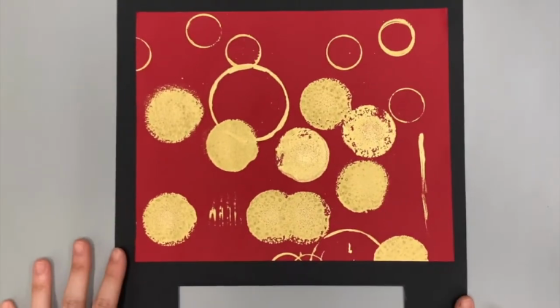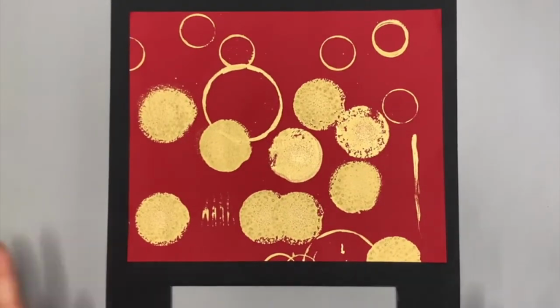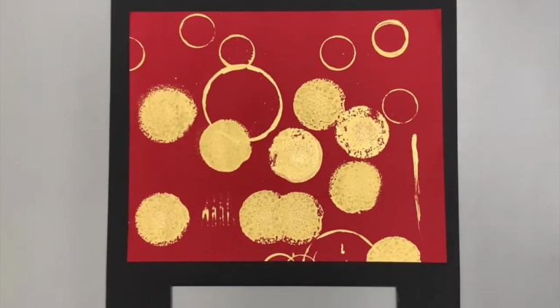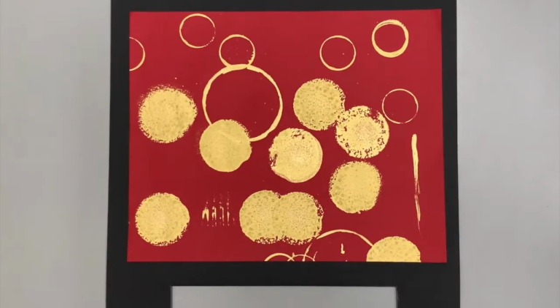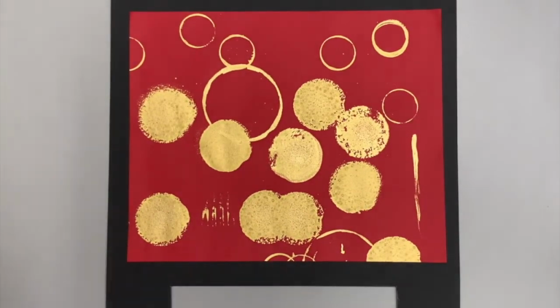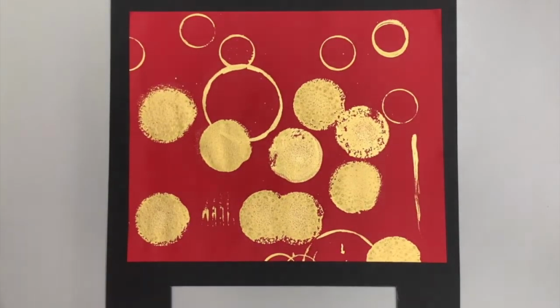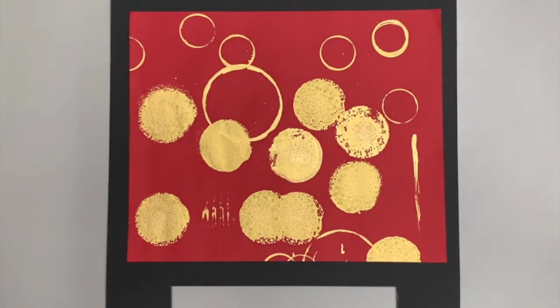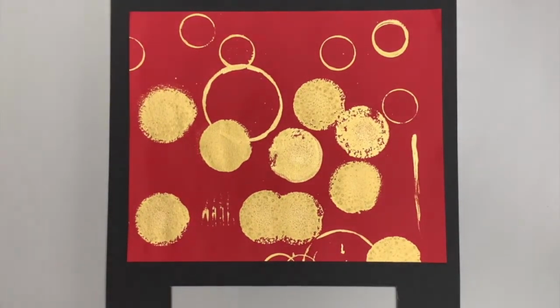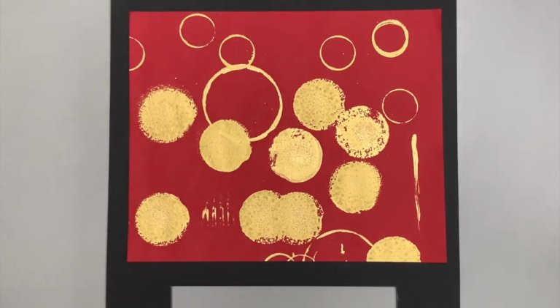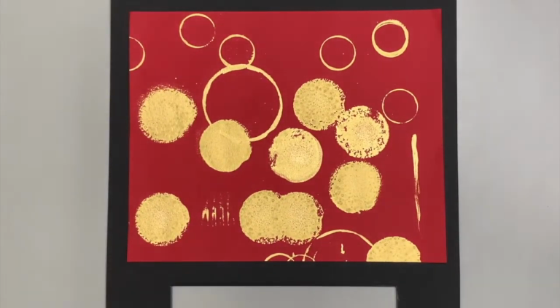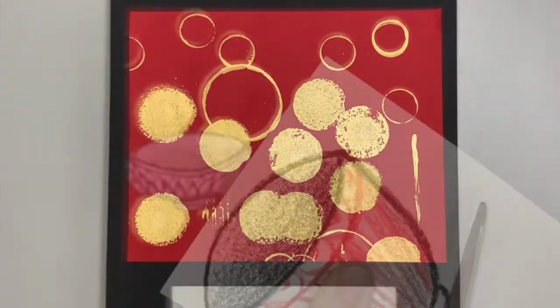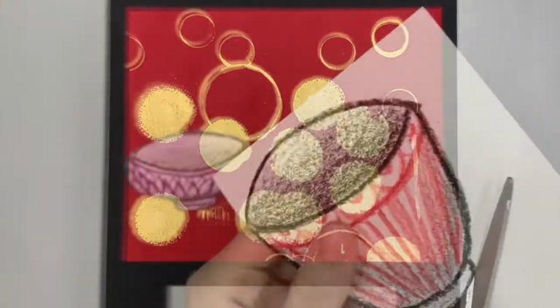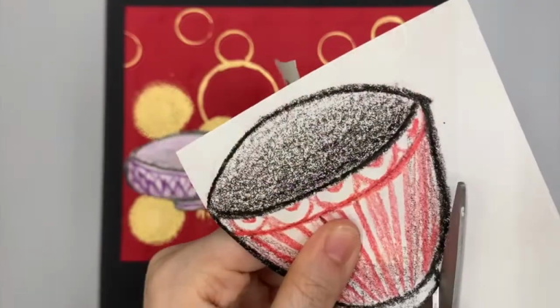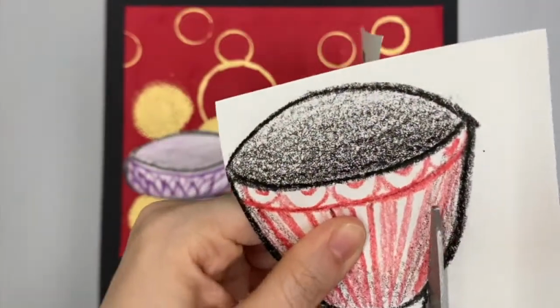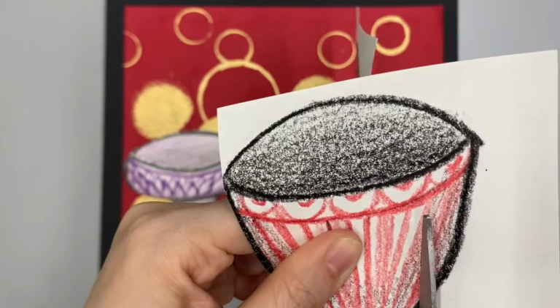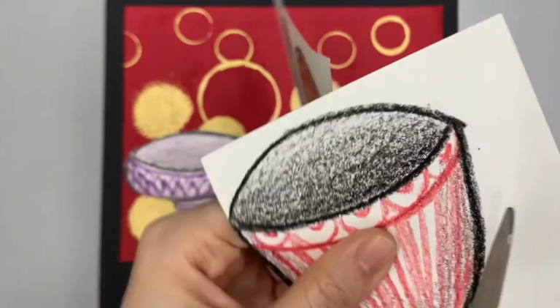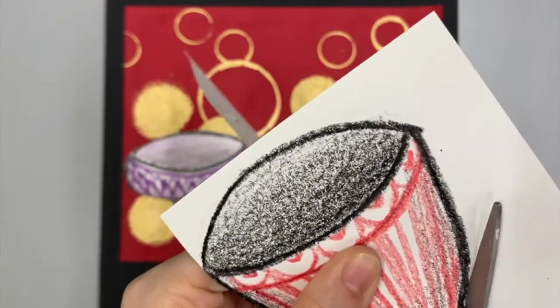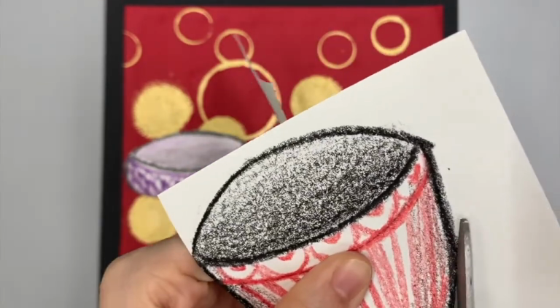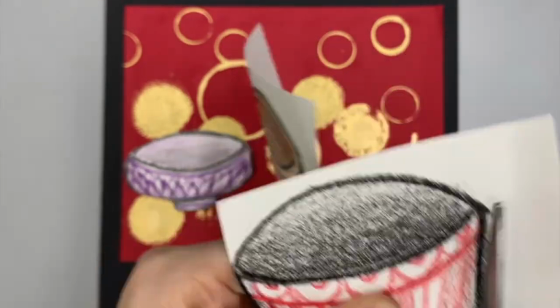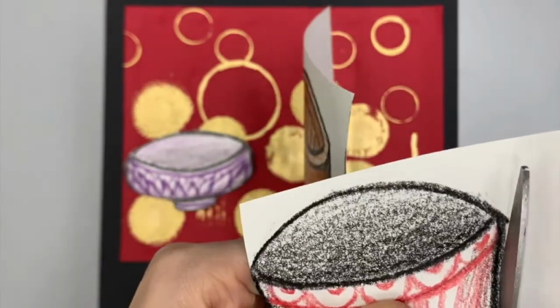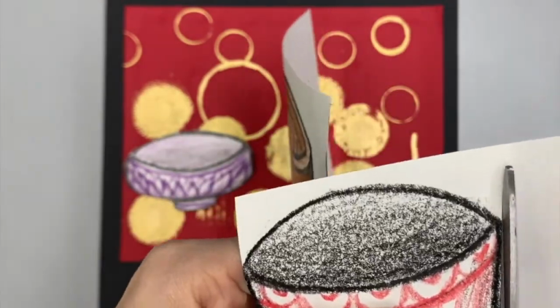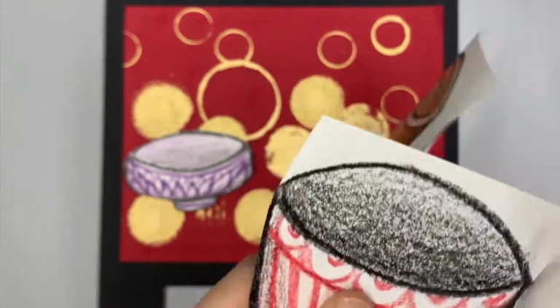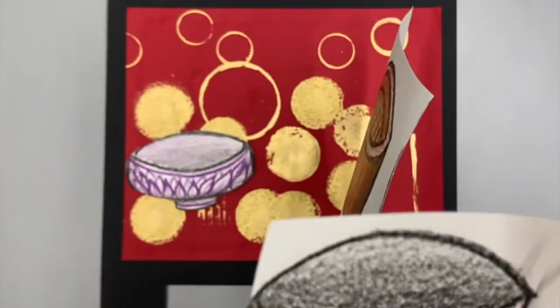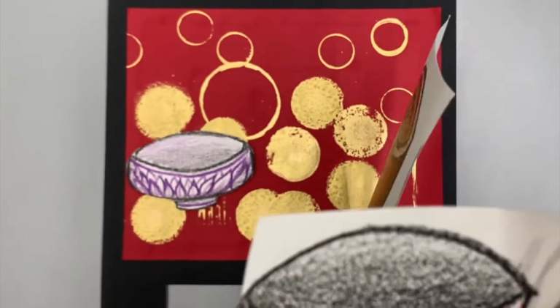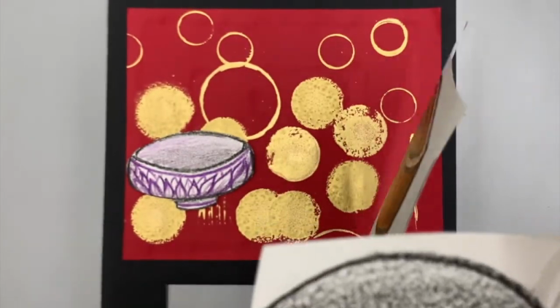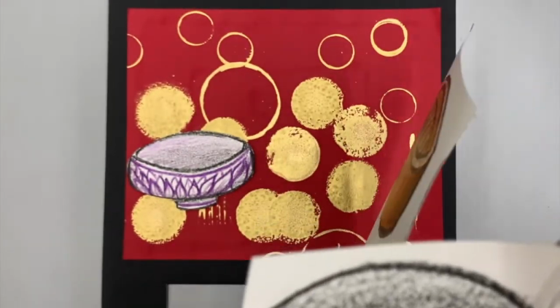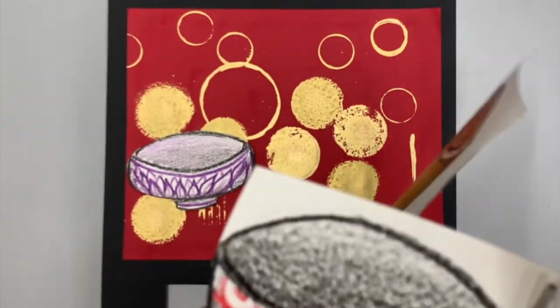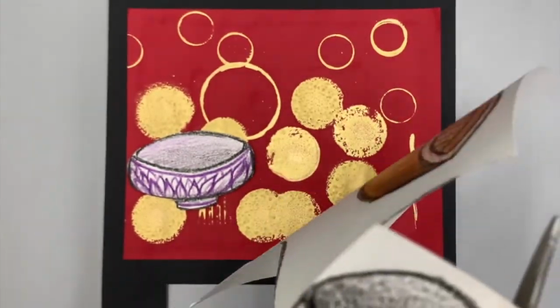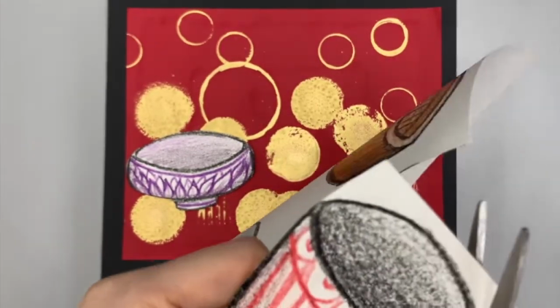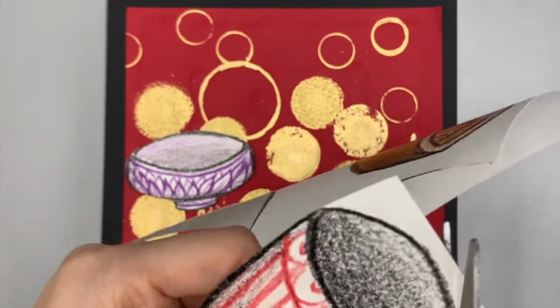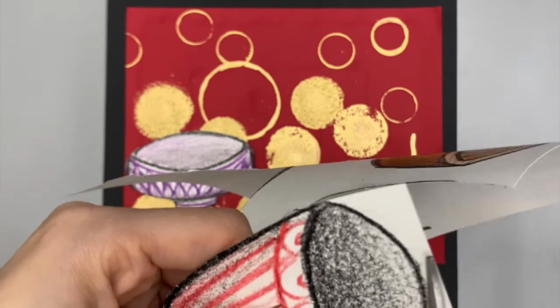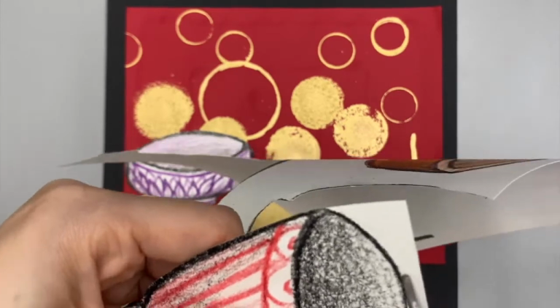So we can finally prepare our dinner on the table. Take the drawing of your bowls and plates, cut them out of the paper, and glue them nicely on your table.